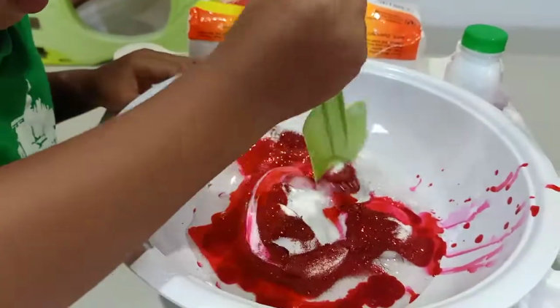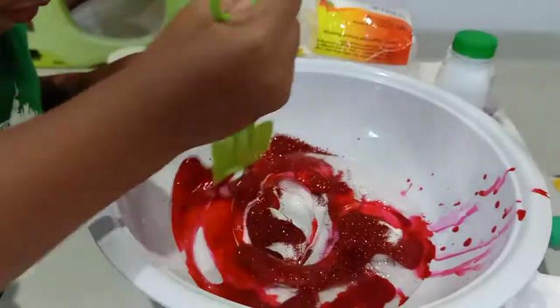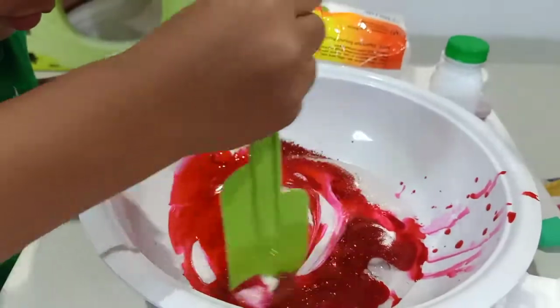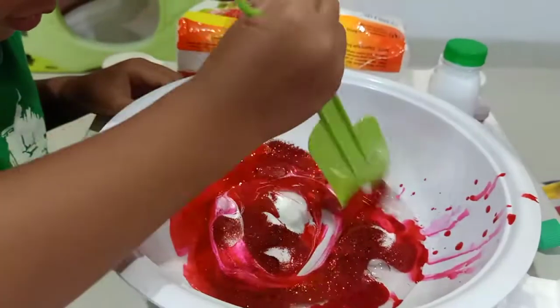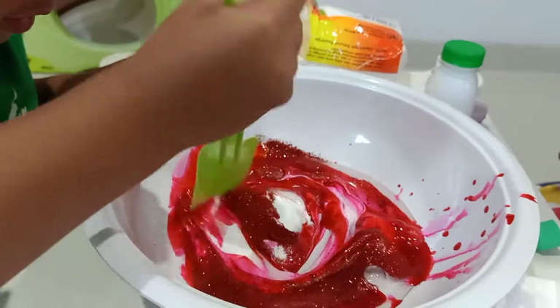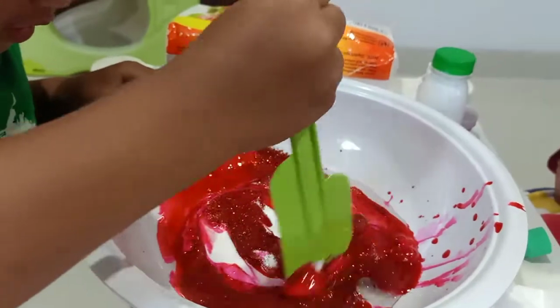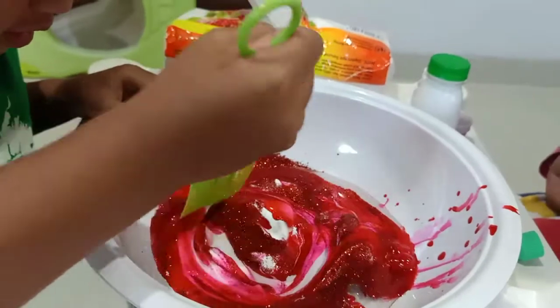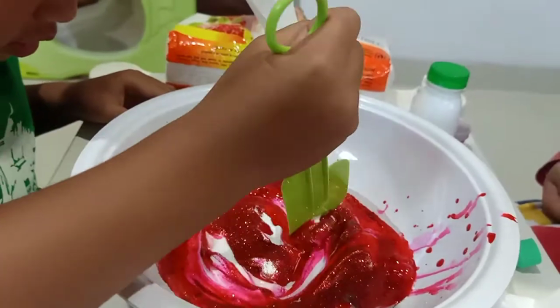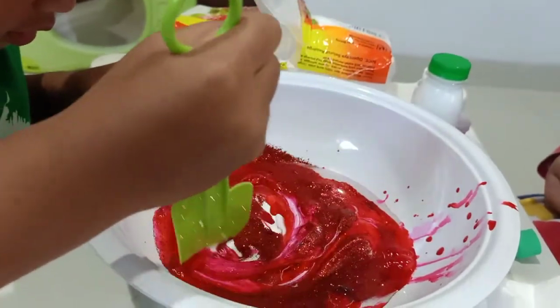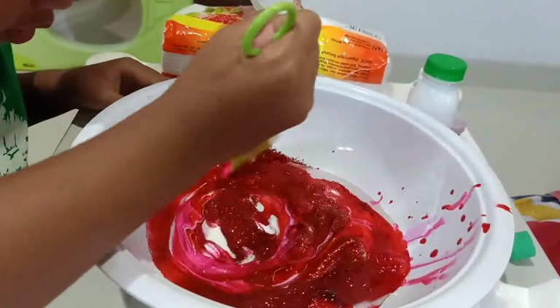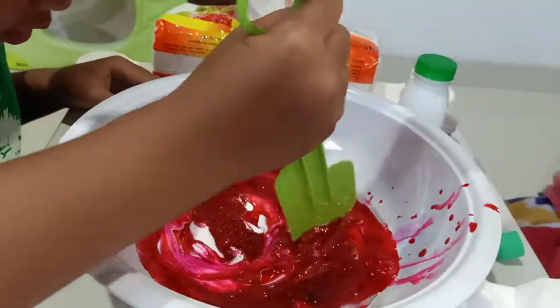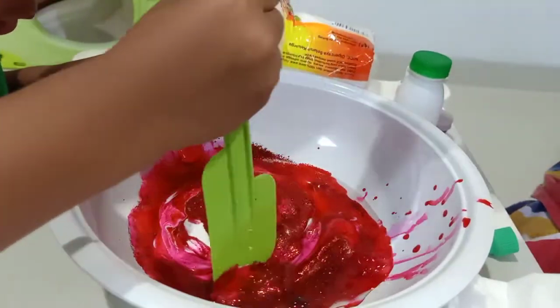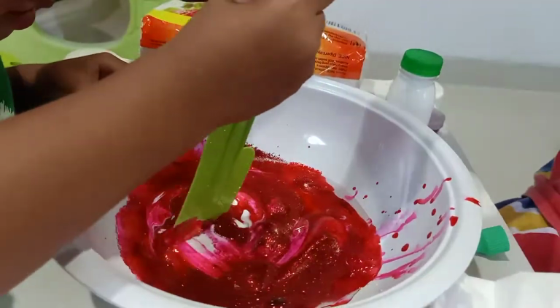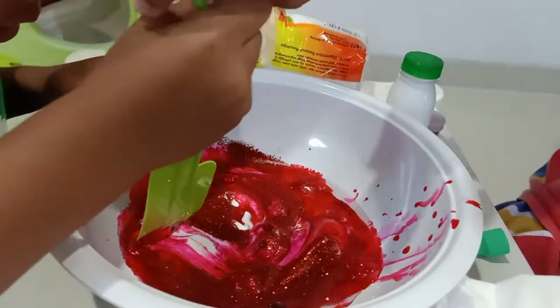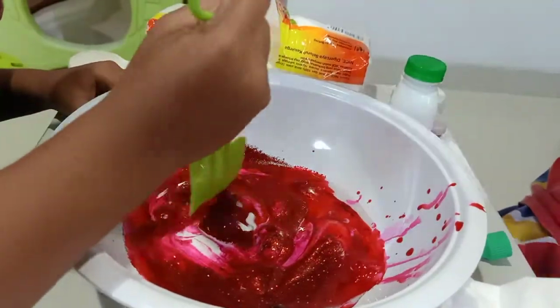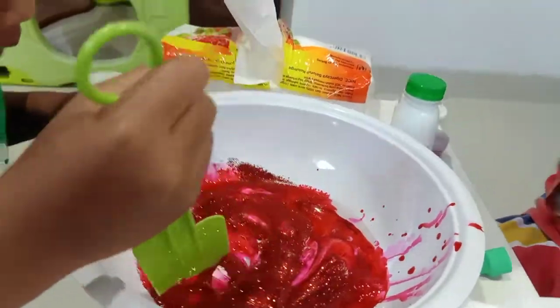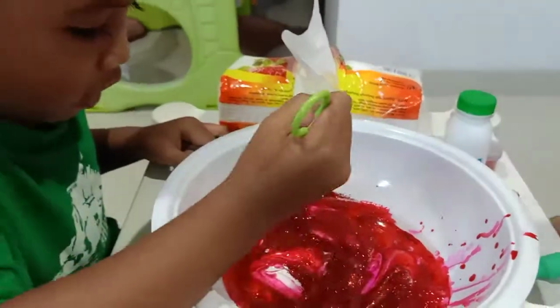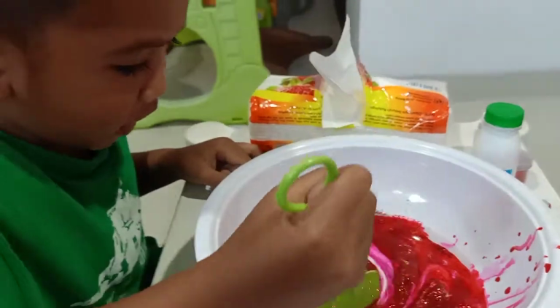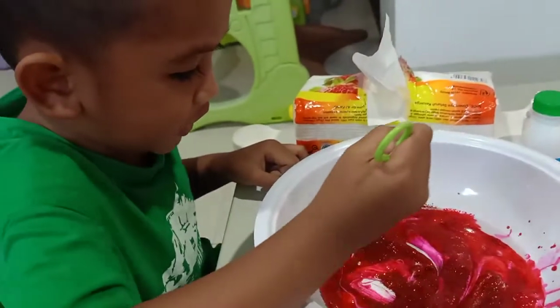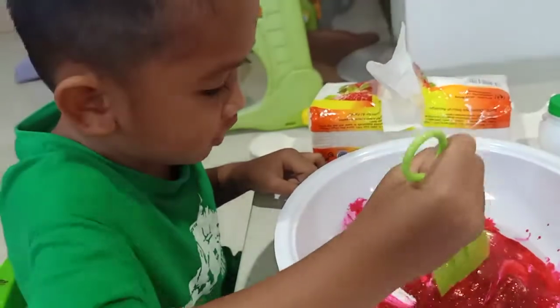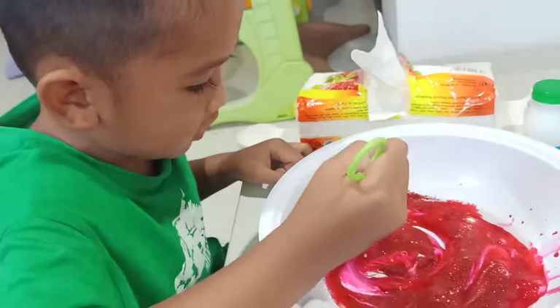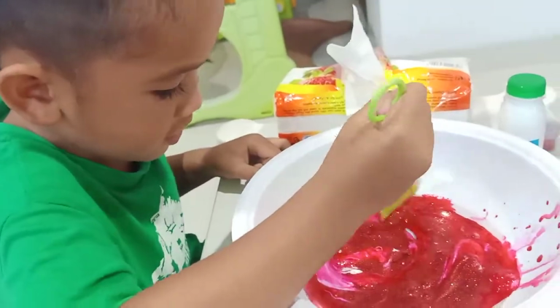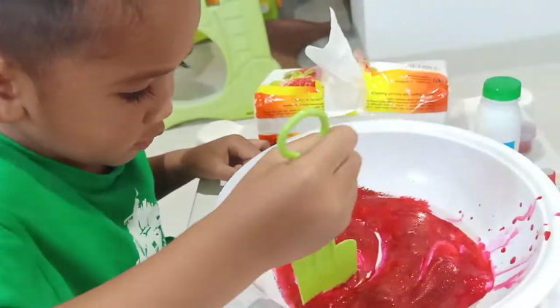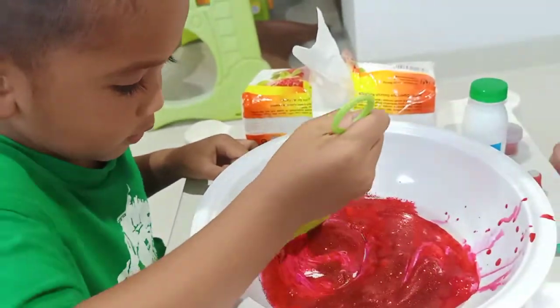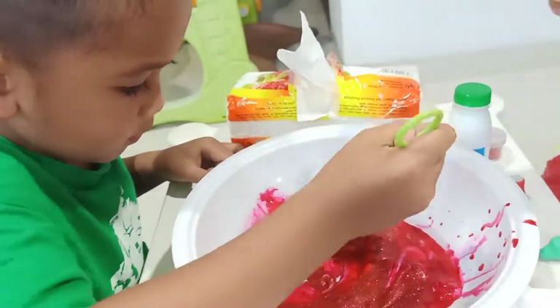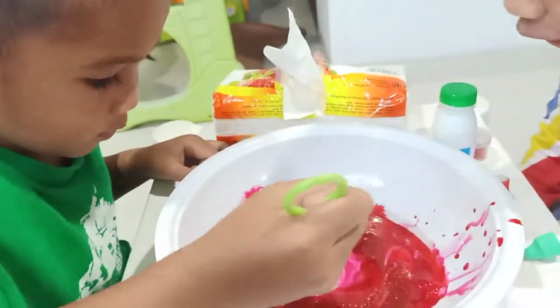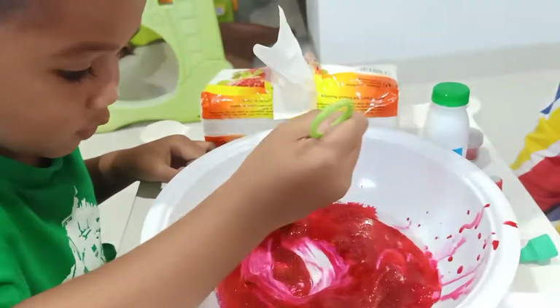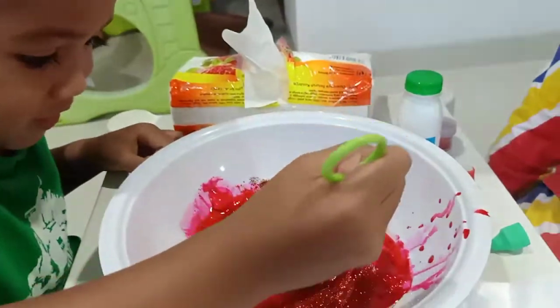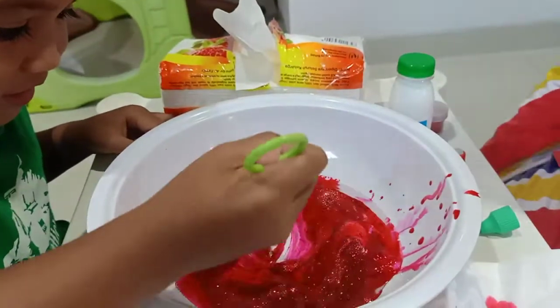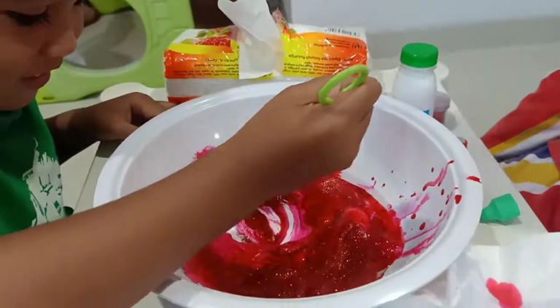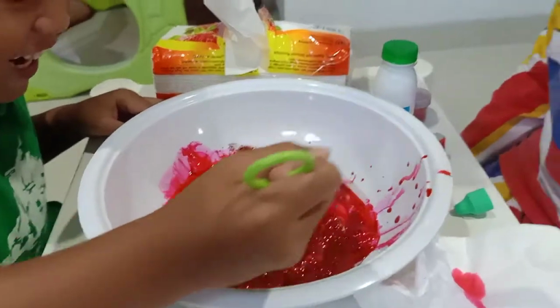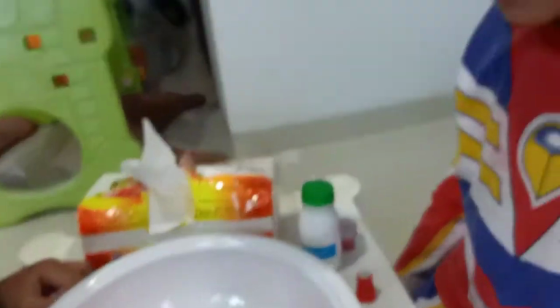Okay, slowly. Don't go too fast. Can I mix it? I'll mix it. Mine! See, that's cool. That's really cool, though. Yeah, slime!